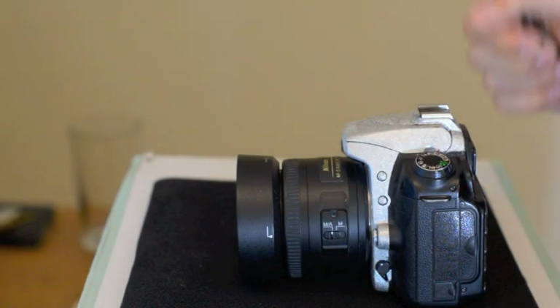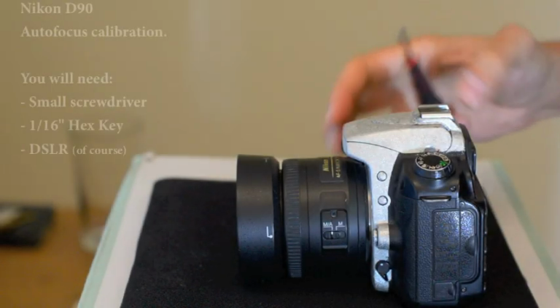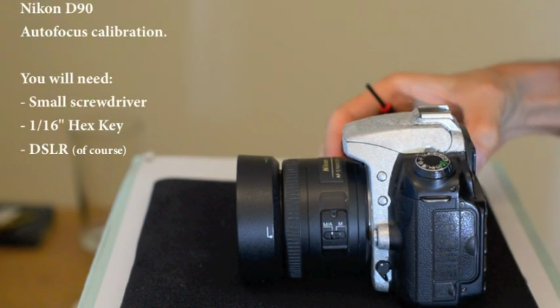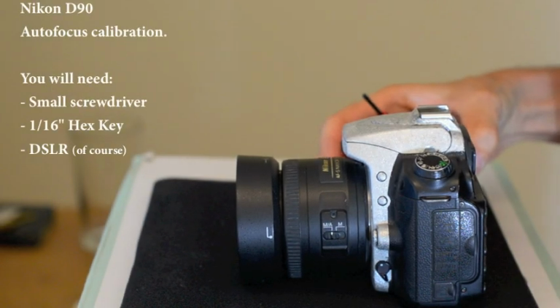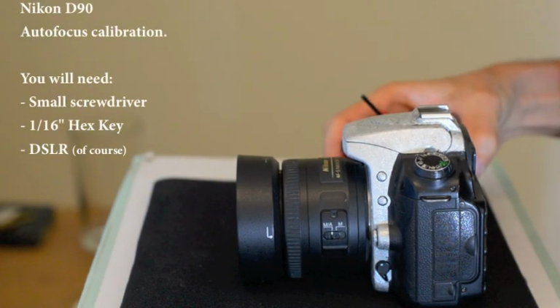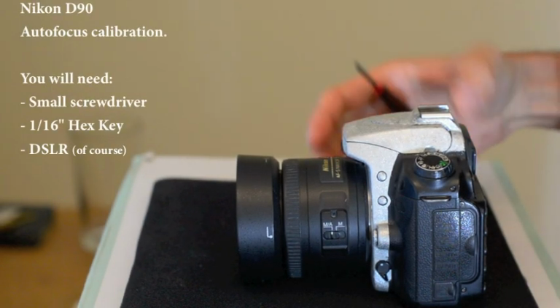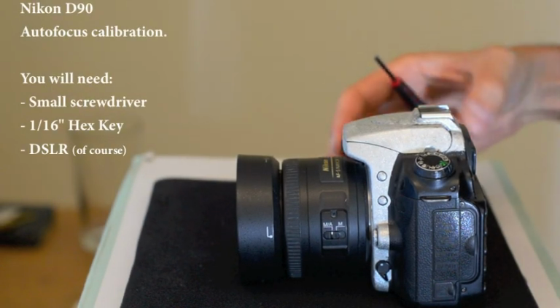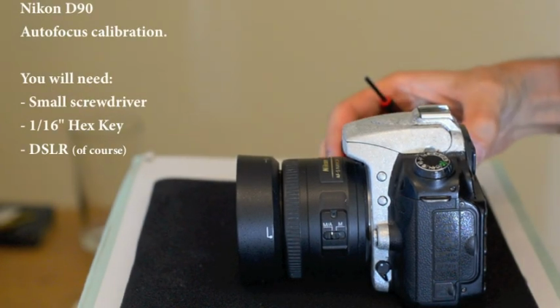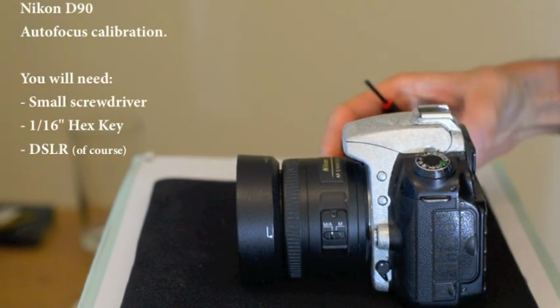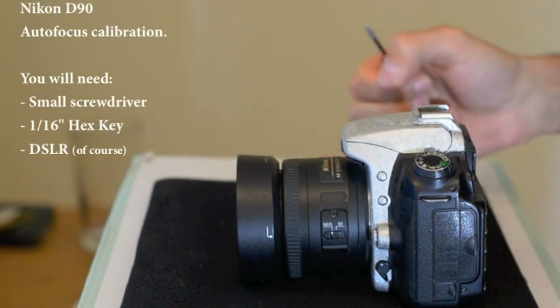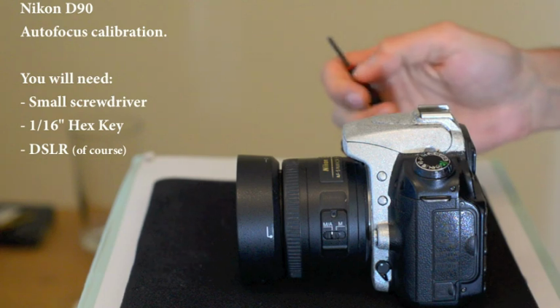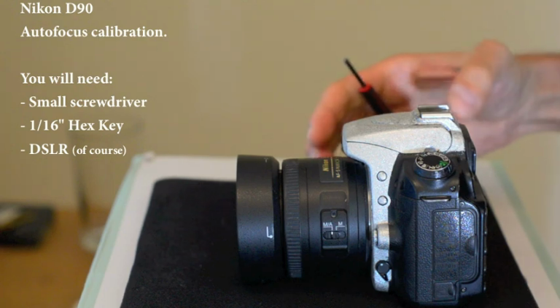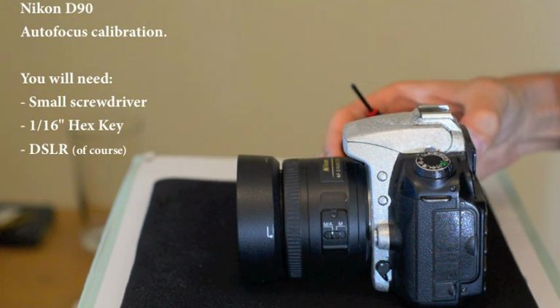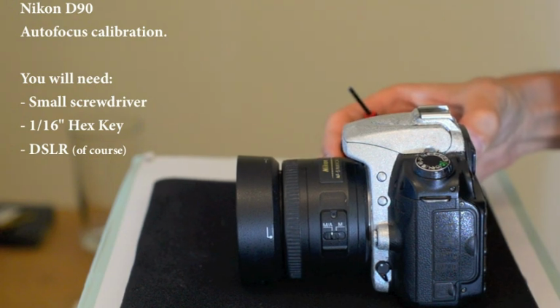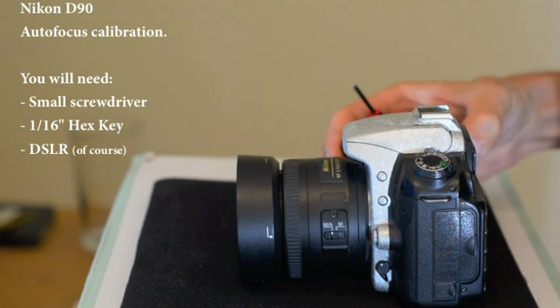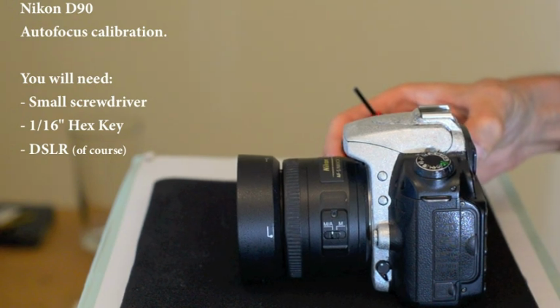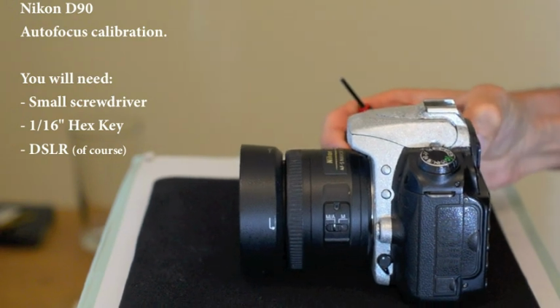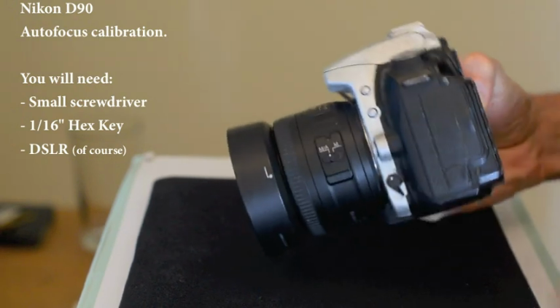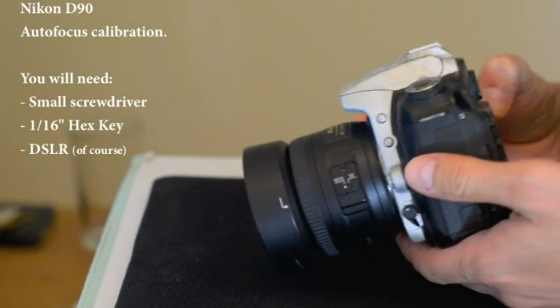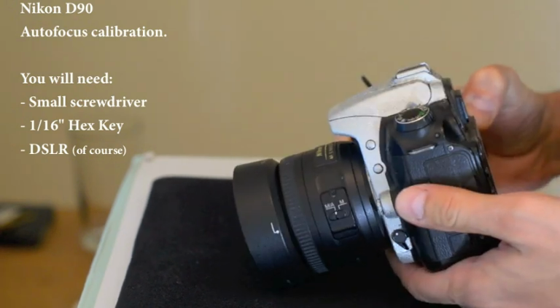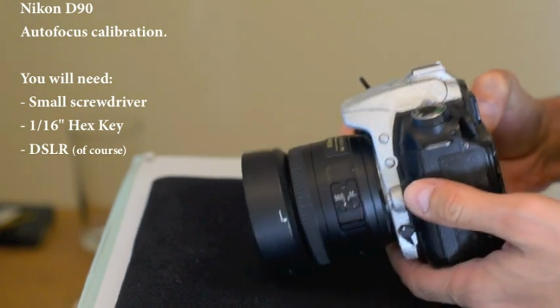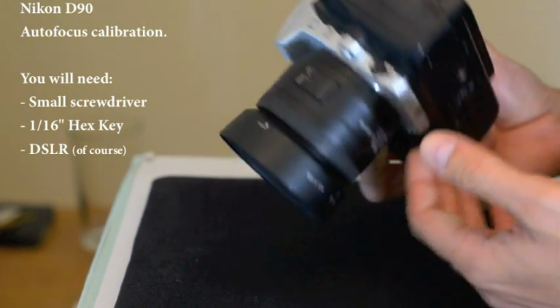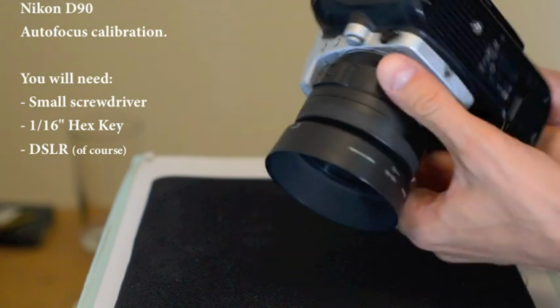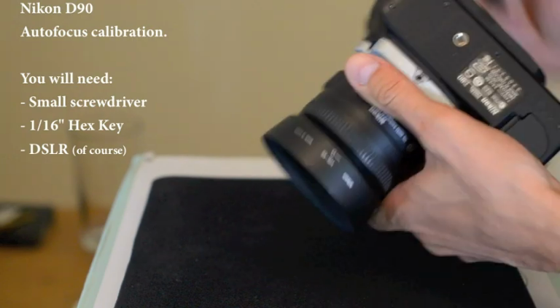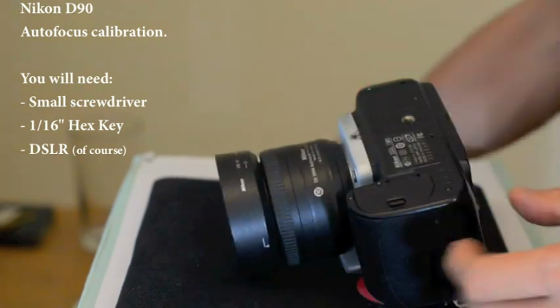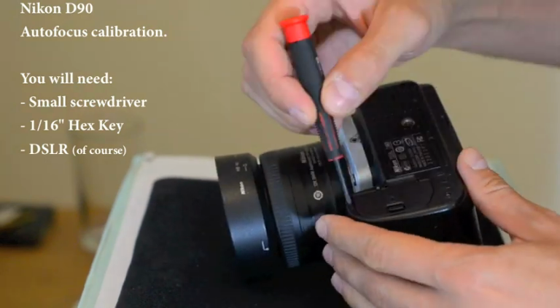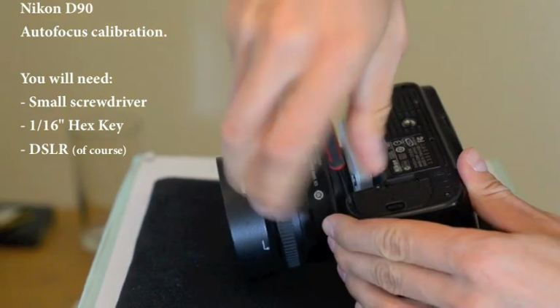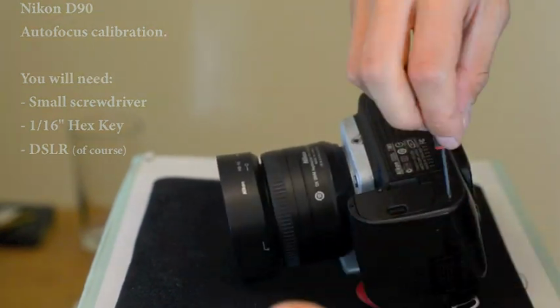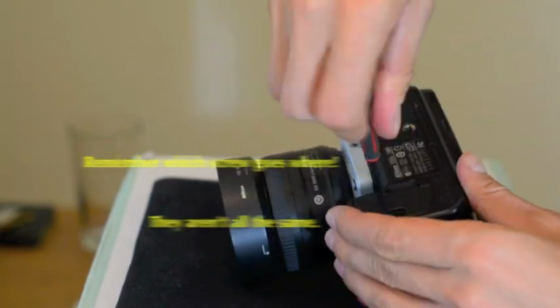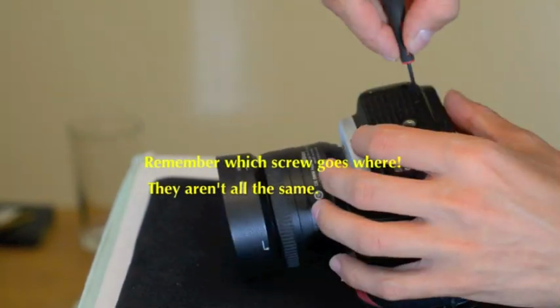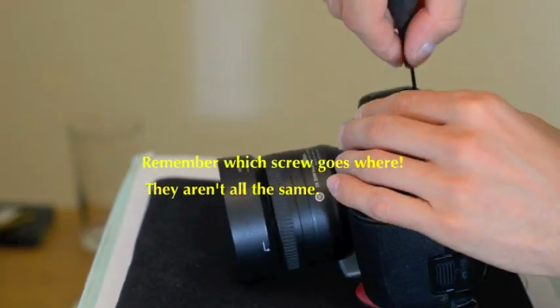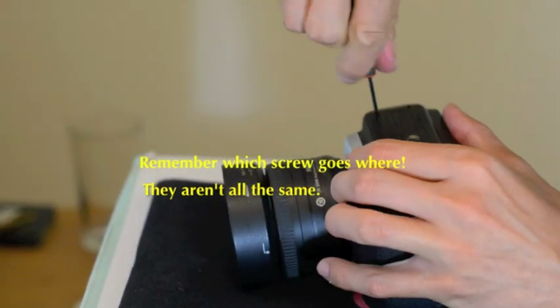Hi, so I guess you have a camera that's probably back focusing and it has no built-in micro autofocus adjustment feature. So this is what you do. It's actually a very quick fix.